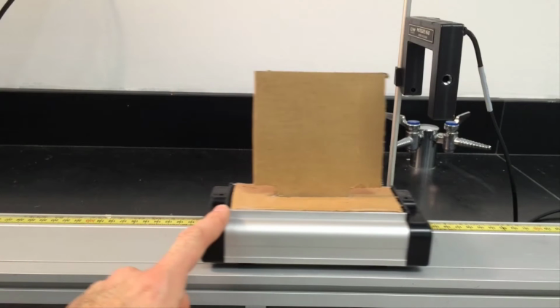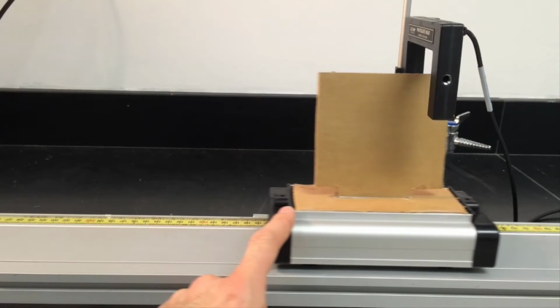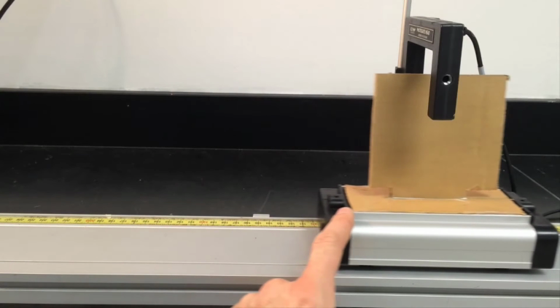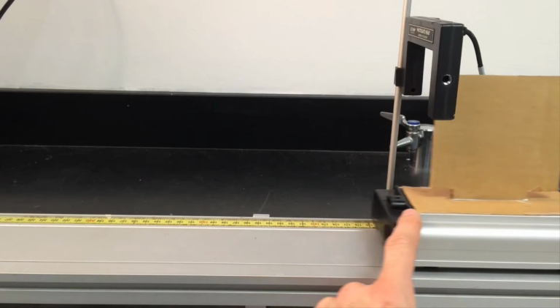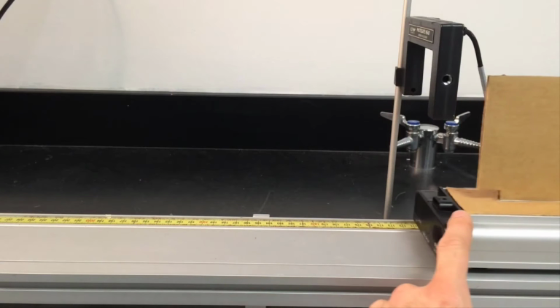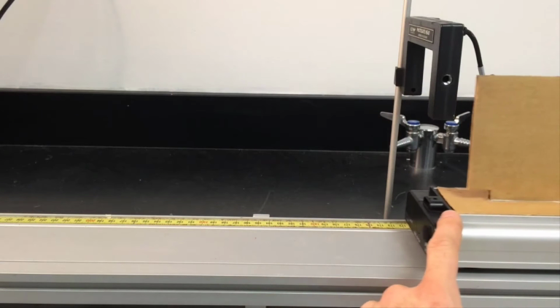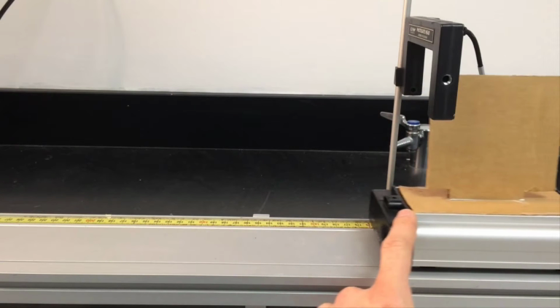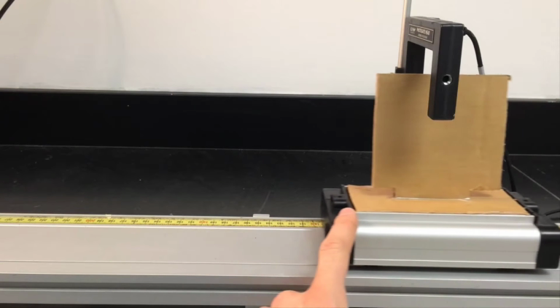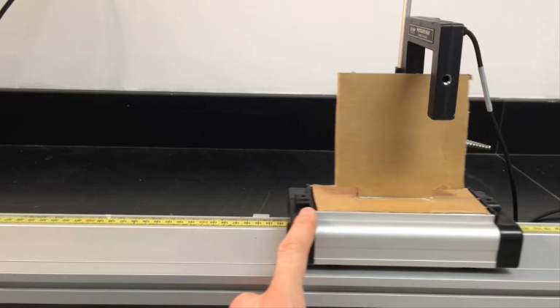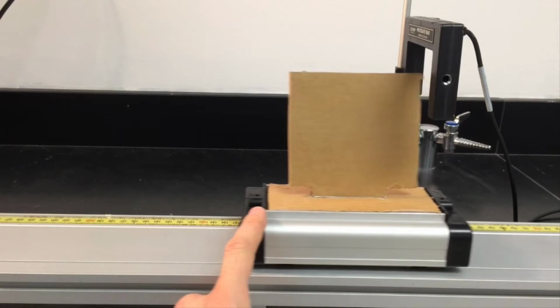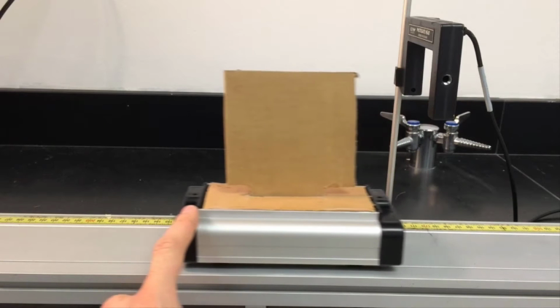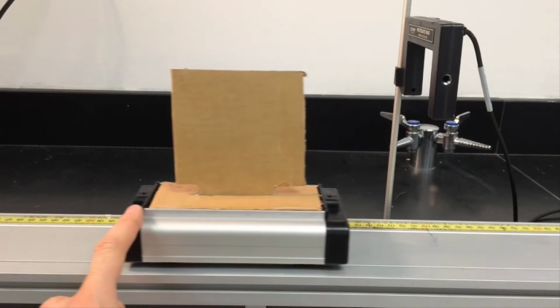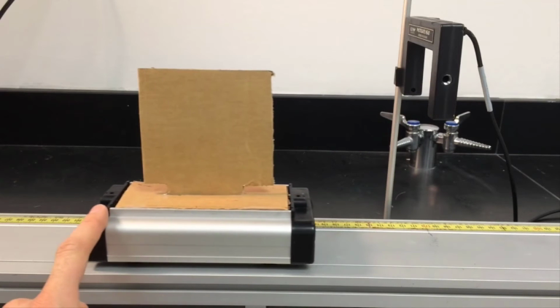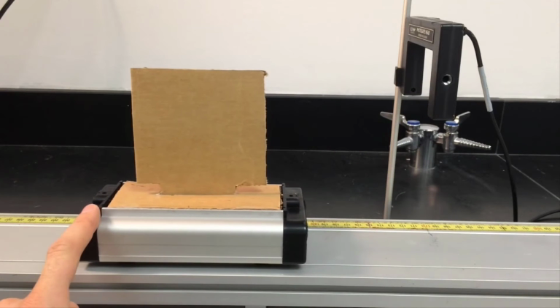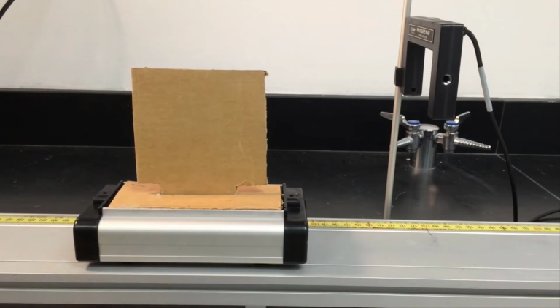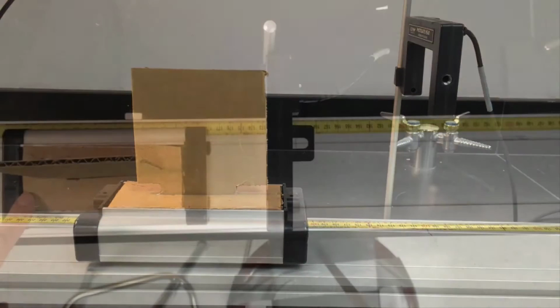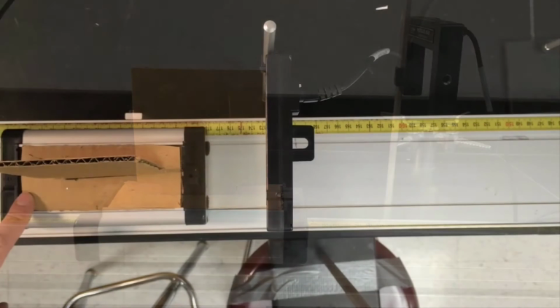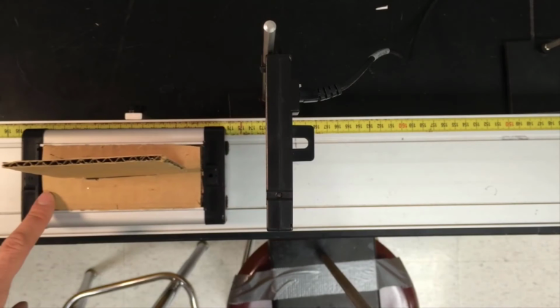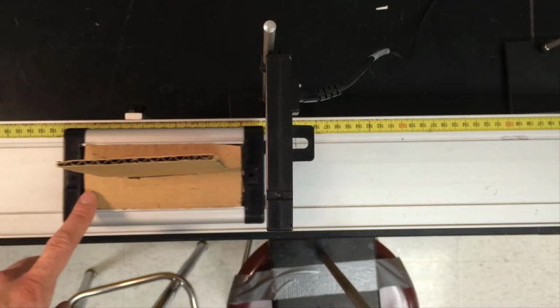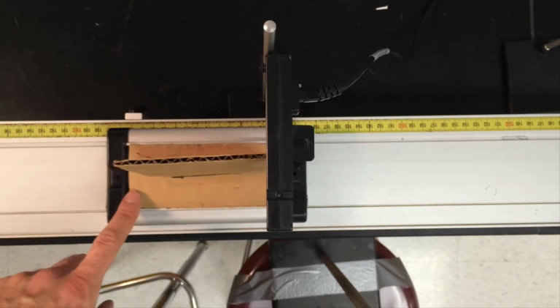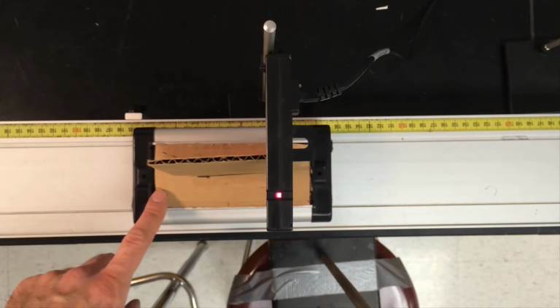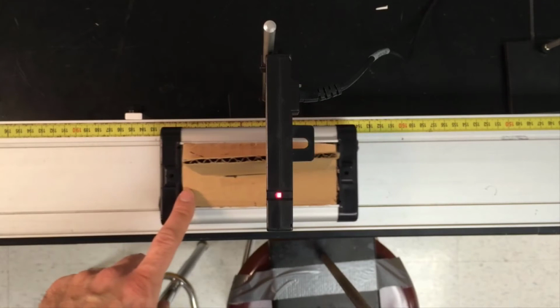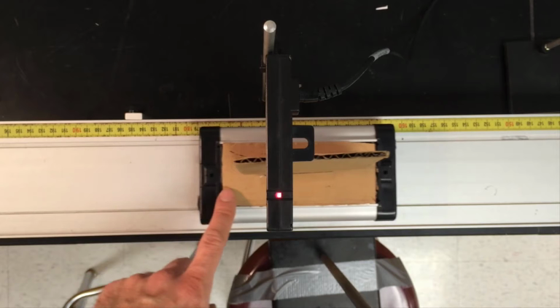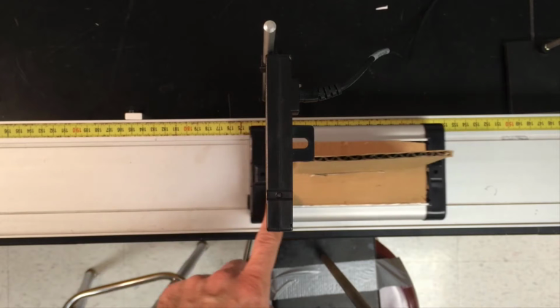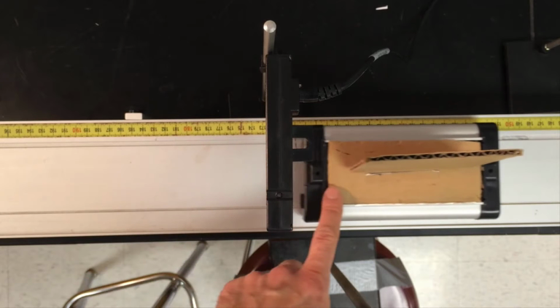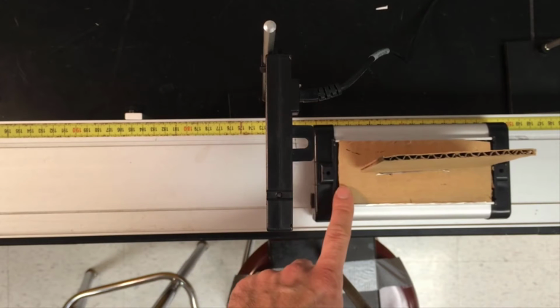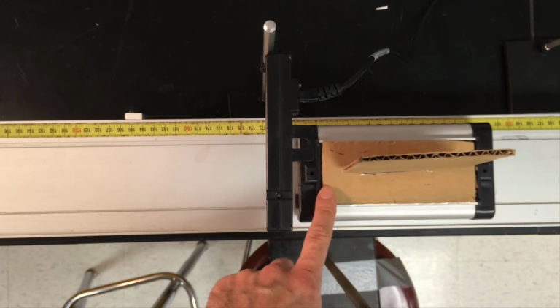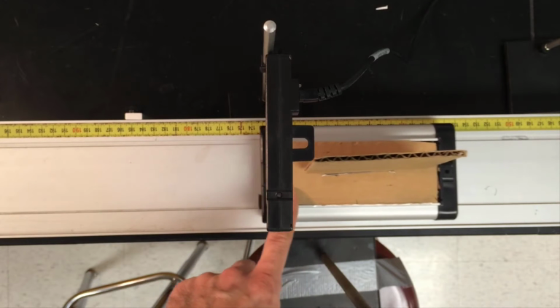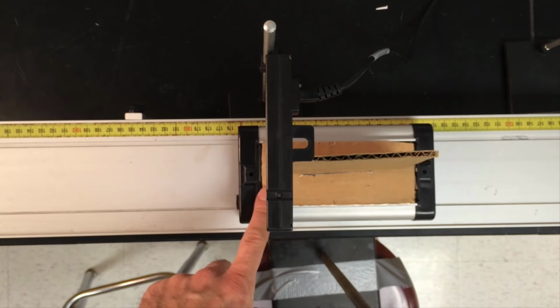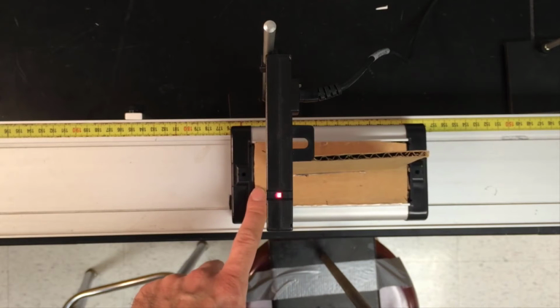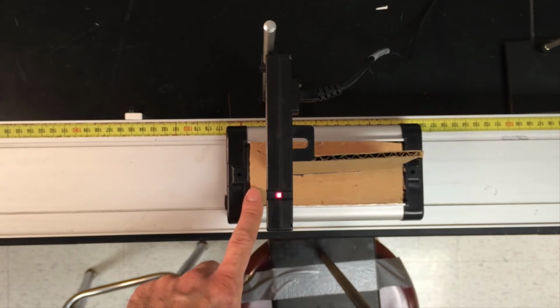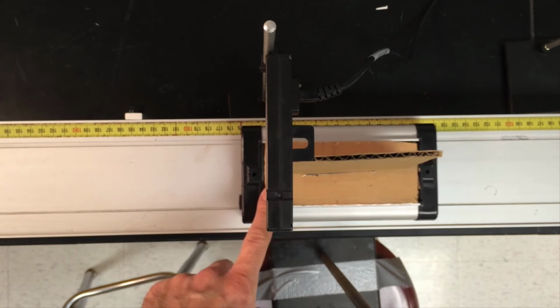This is a cart and a photo gate. The photo gate measures how quickly the cart is moving at that position. As you can see, when the cardboard flag is in the gate, the light turns on and turns off when it is out.